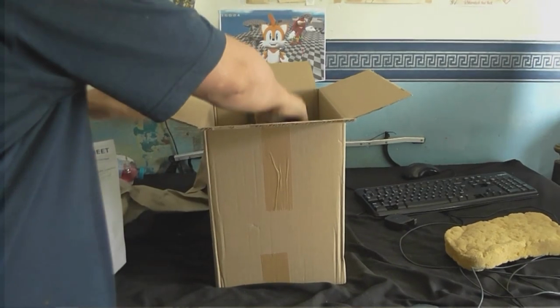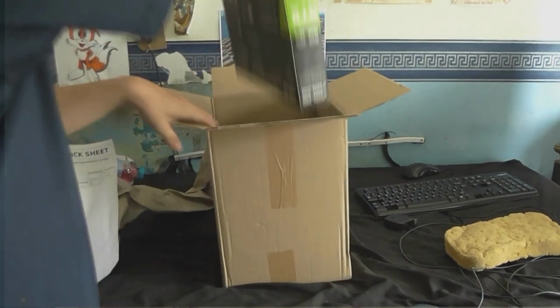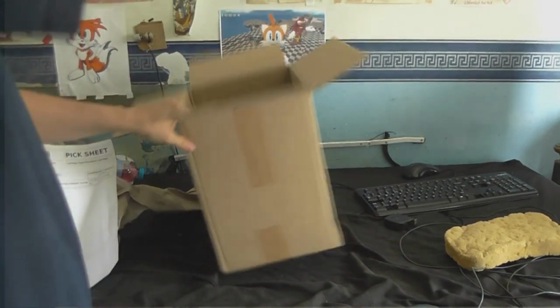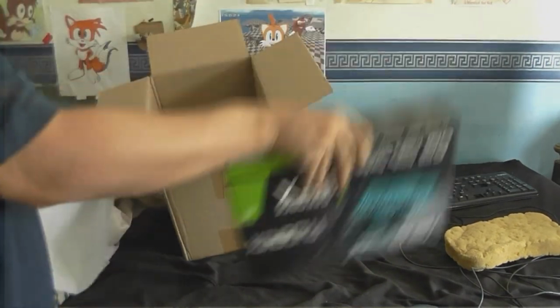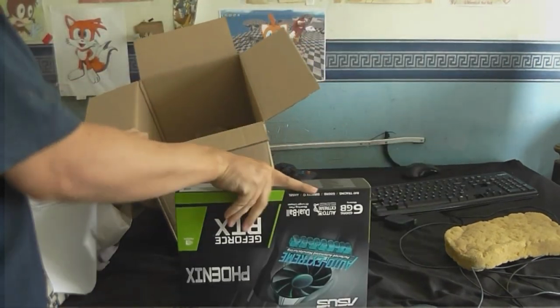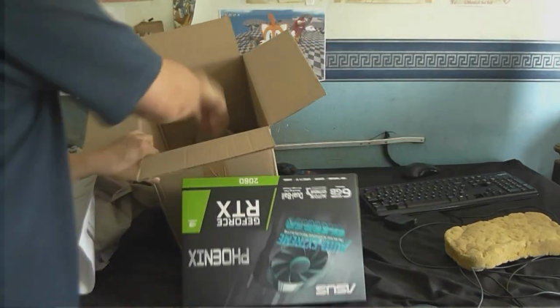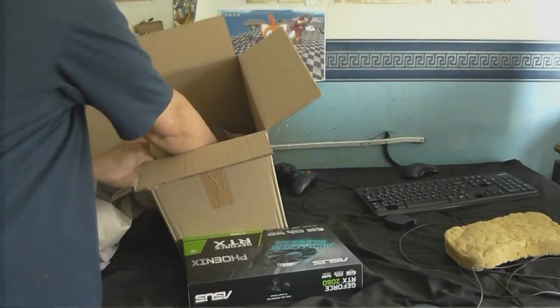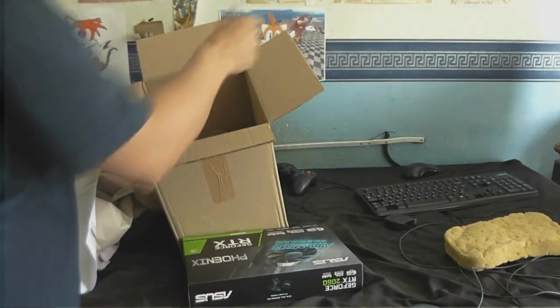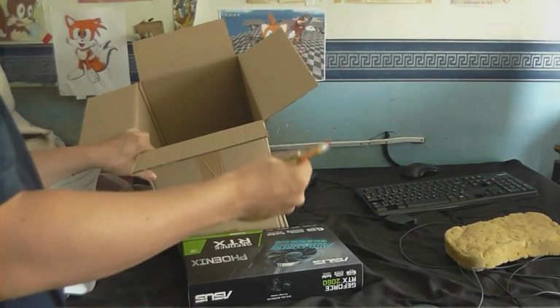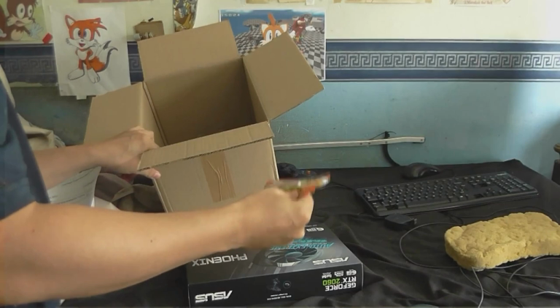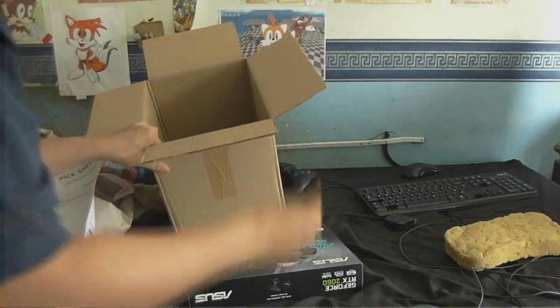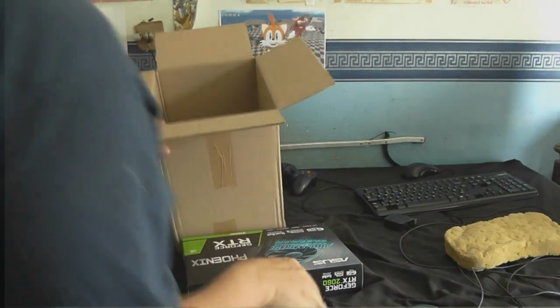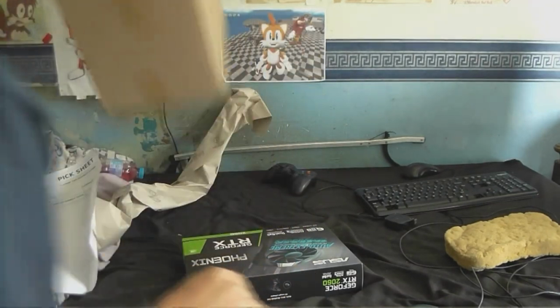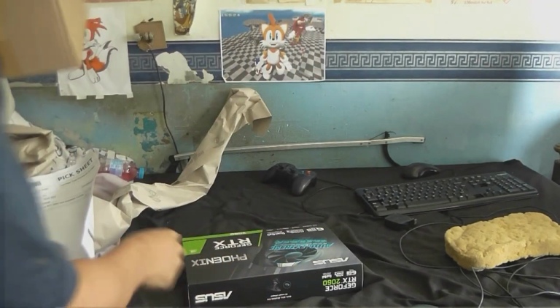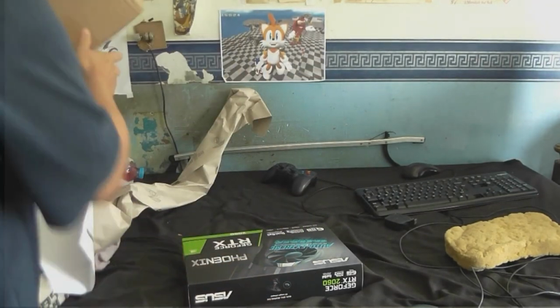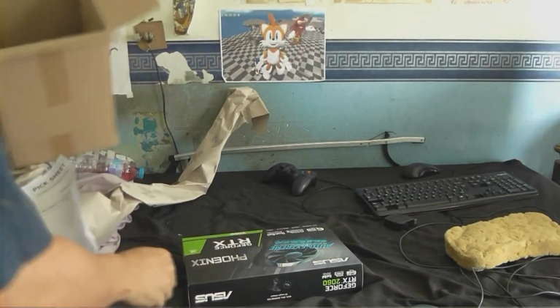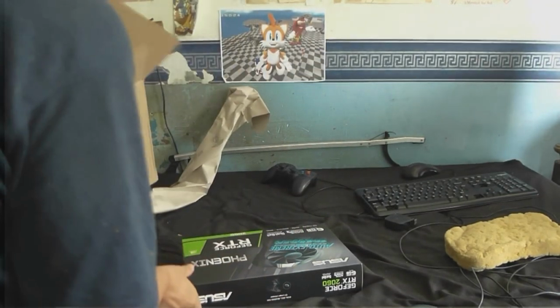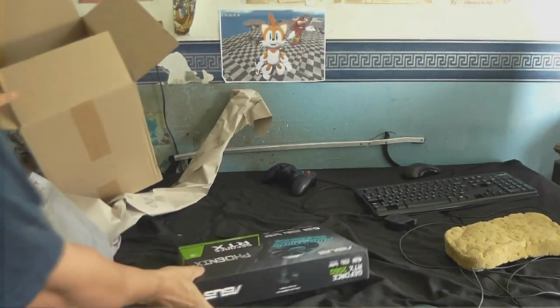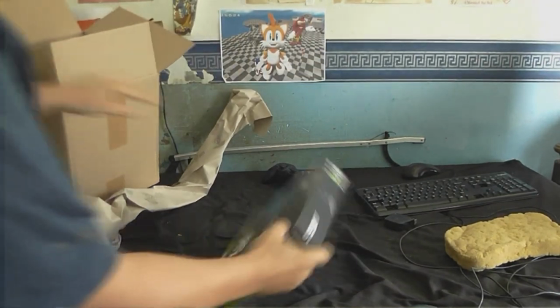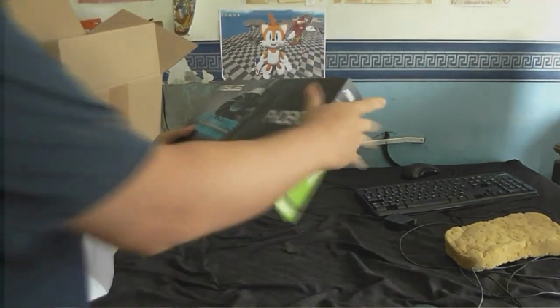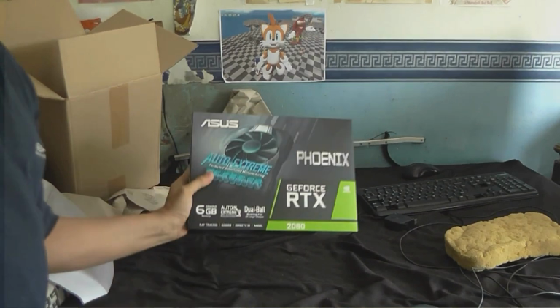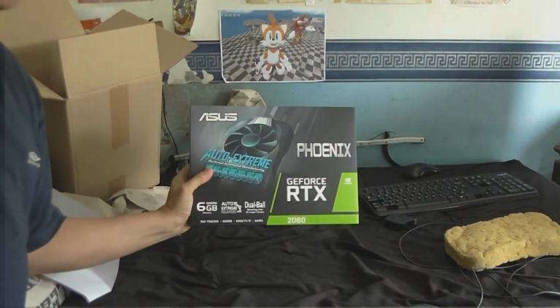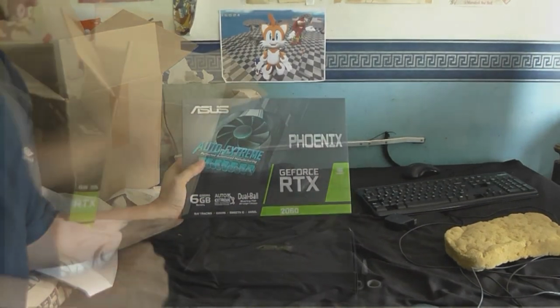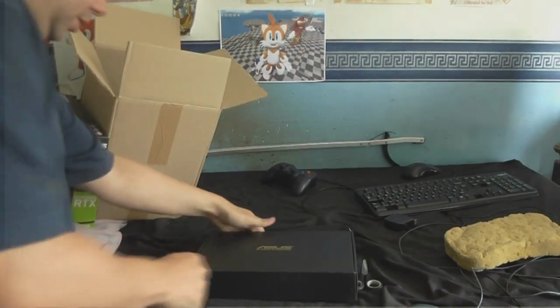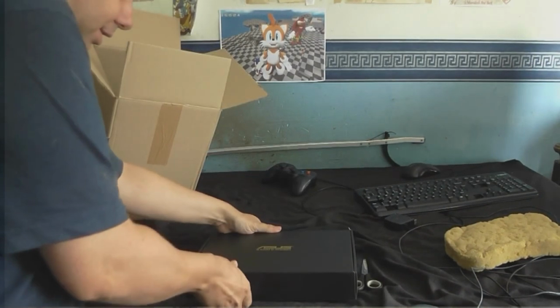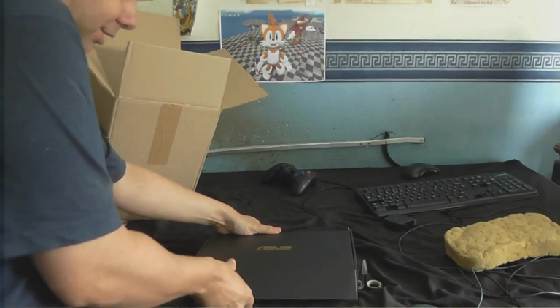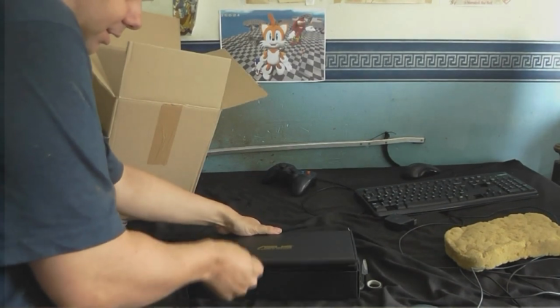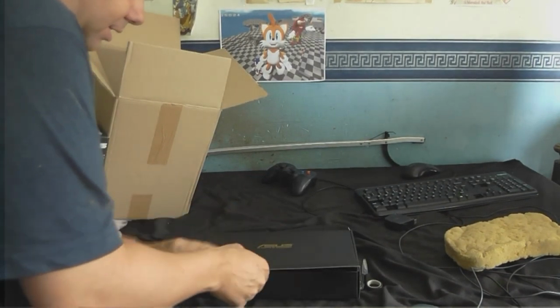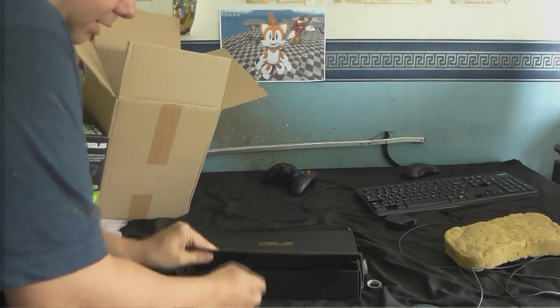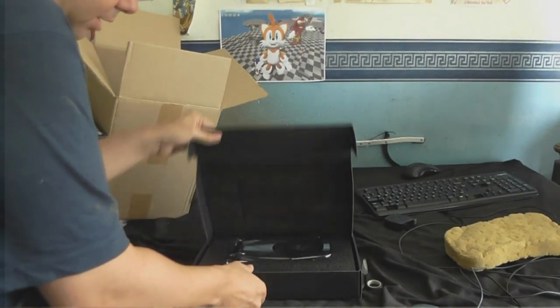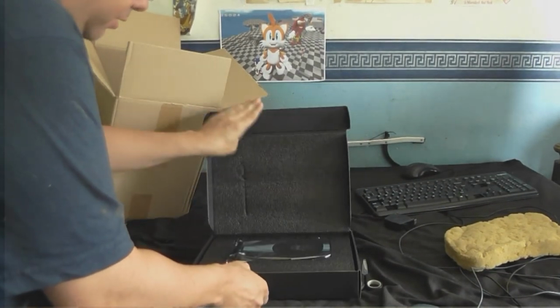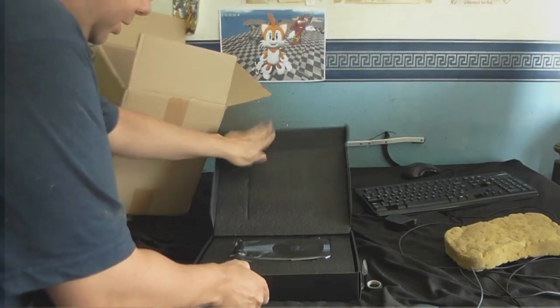Here it is. I think they even sent some sweets. A new graphics card, and here it is.